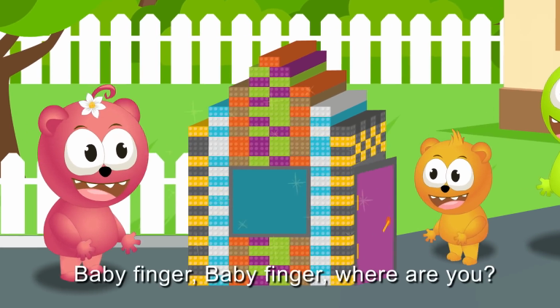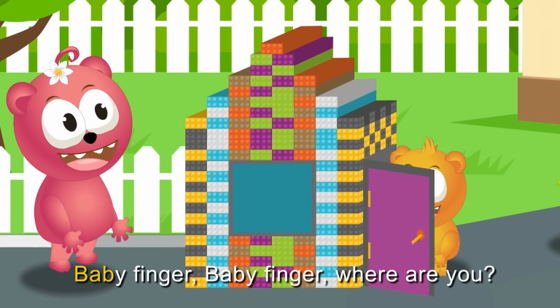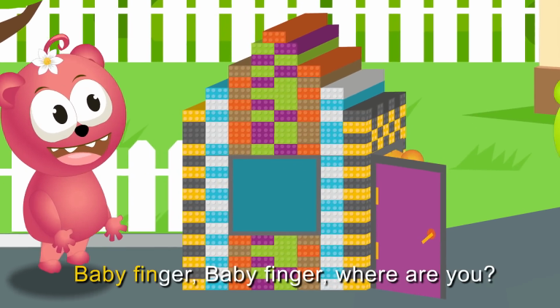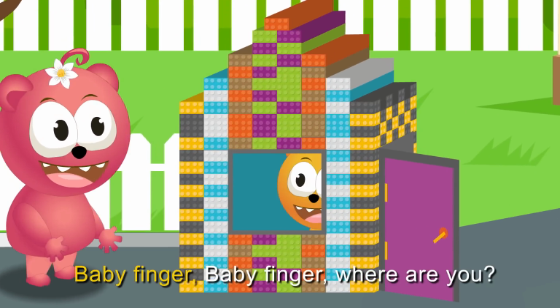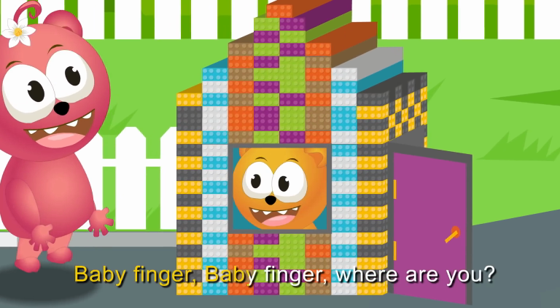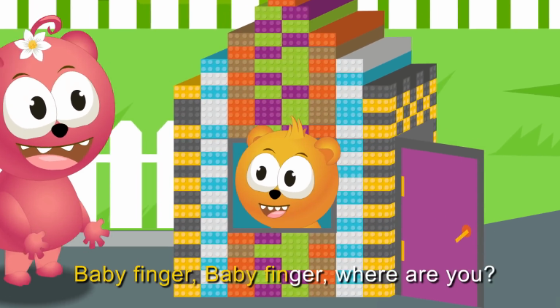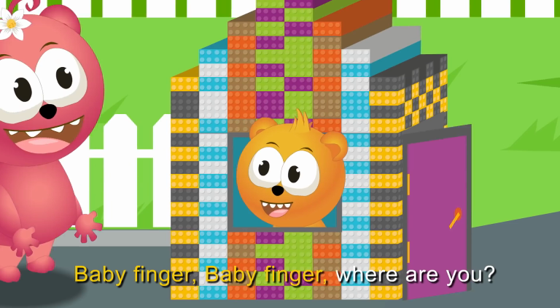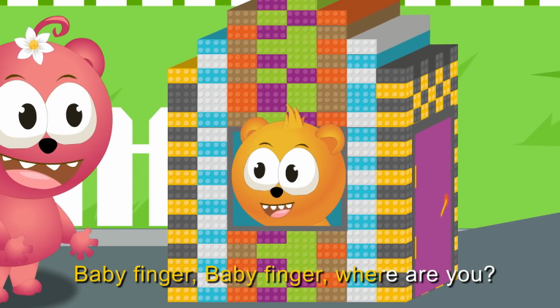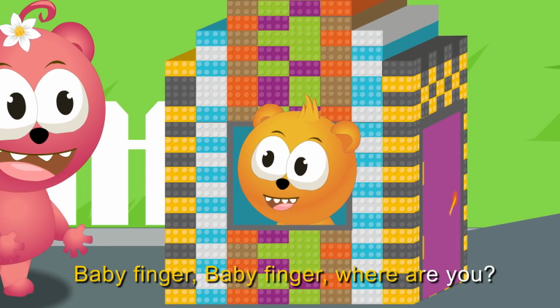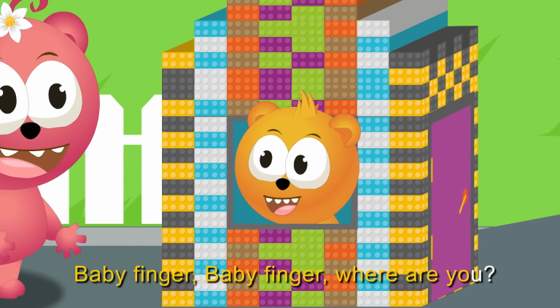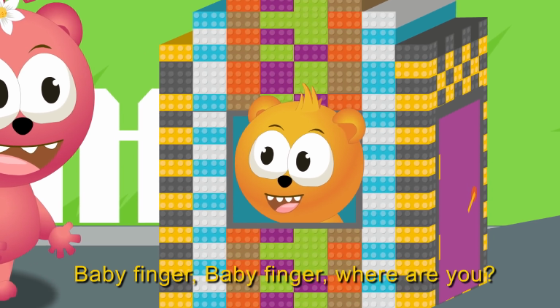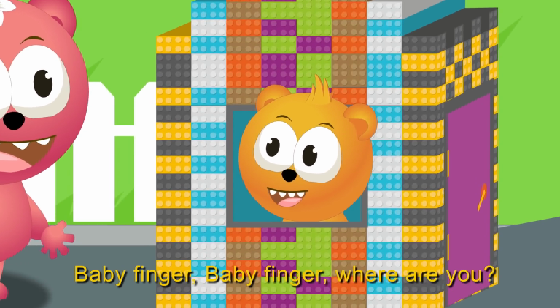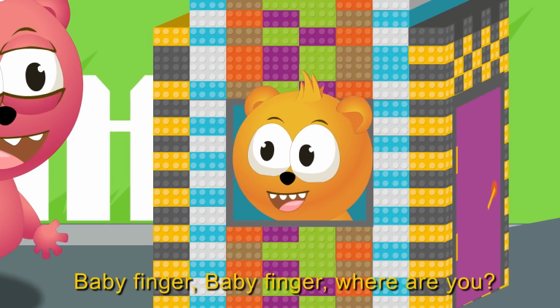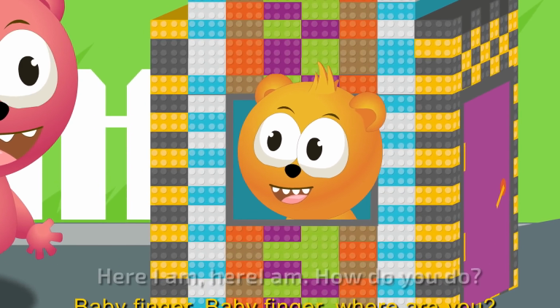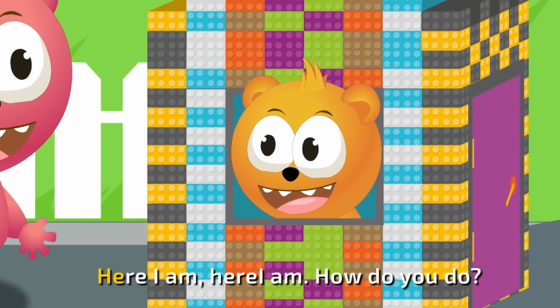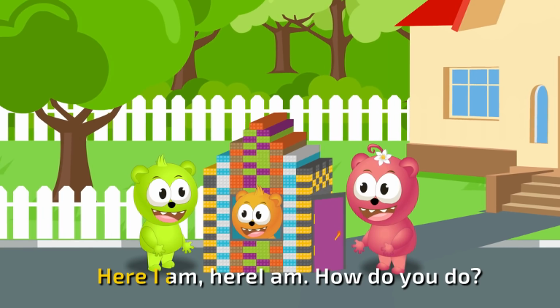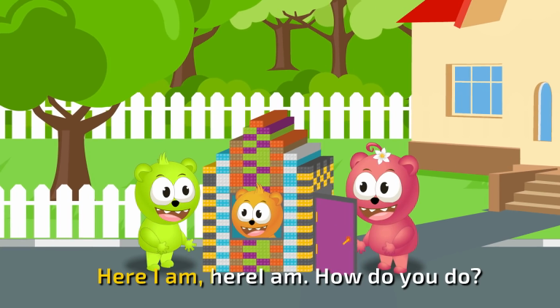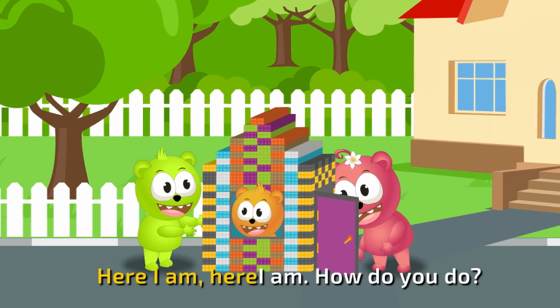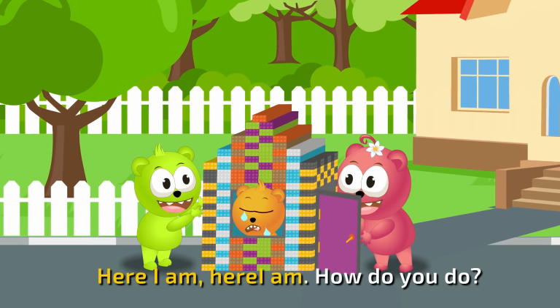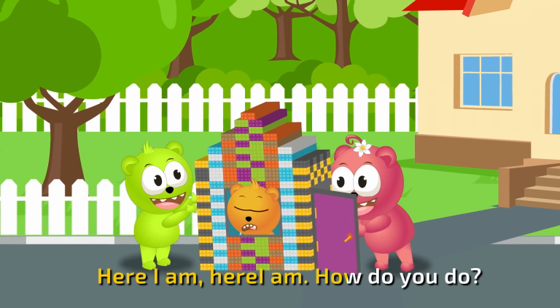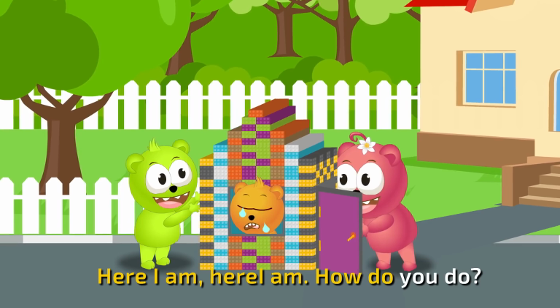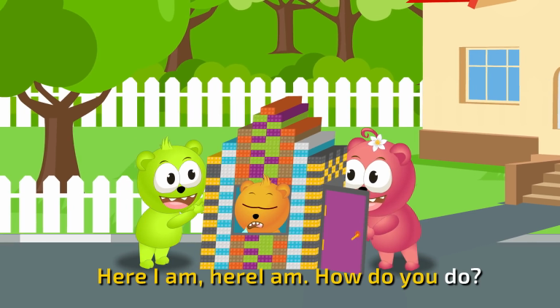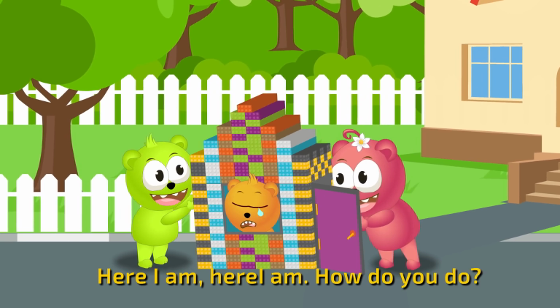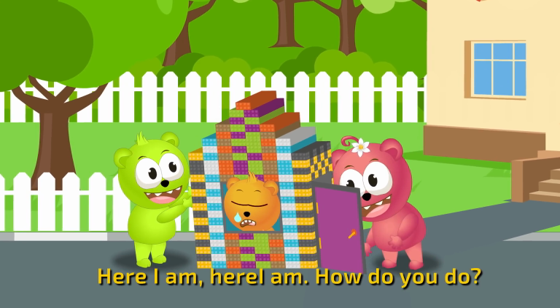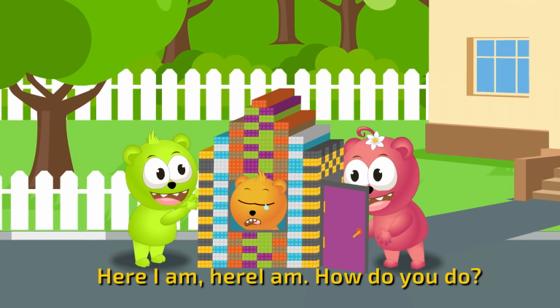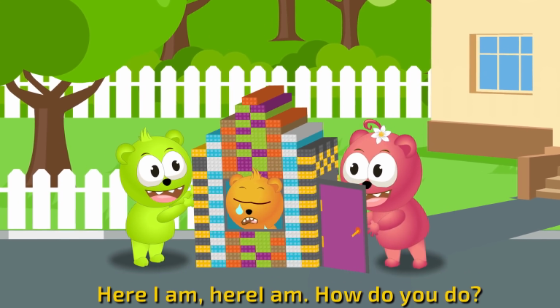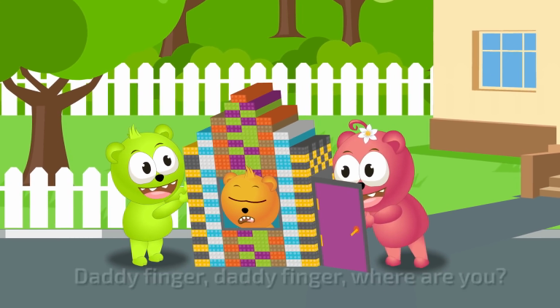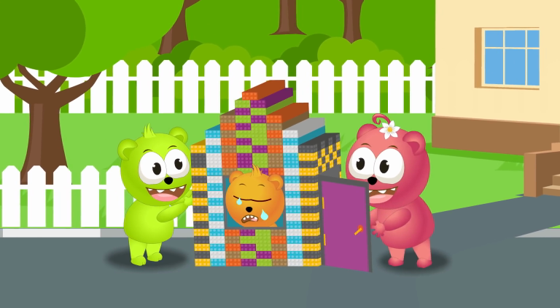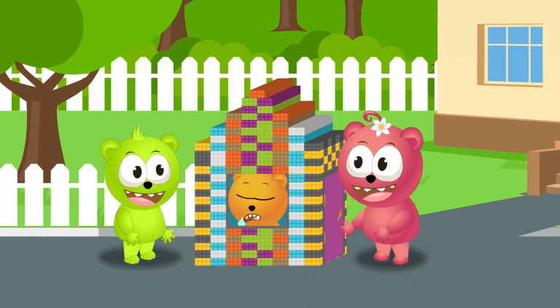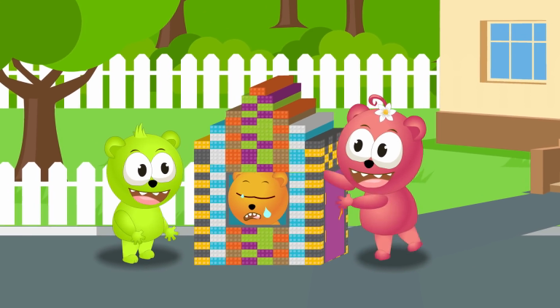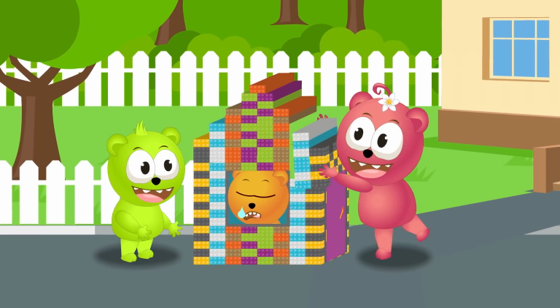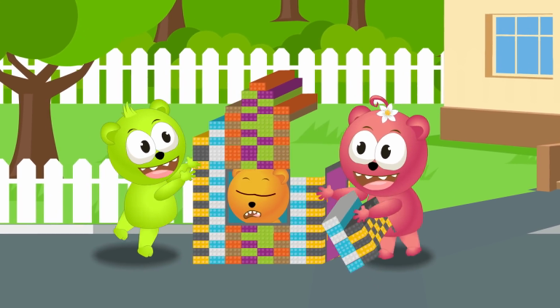Daddy finger, daddy finger, where are you? Here I am, here I am, how do you do? Here I am, how do you do?